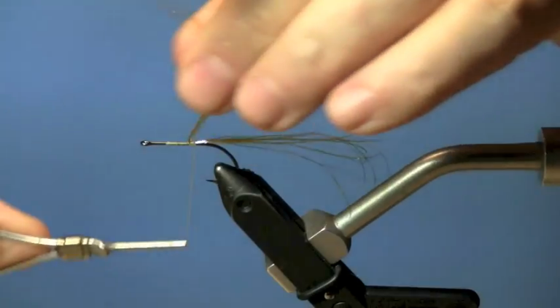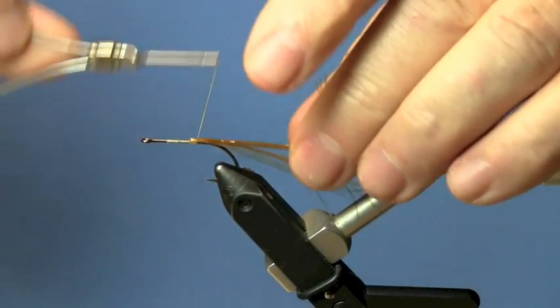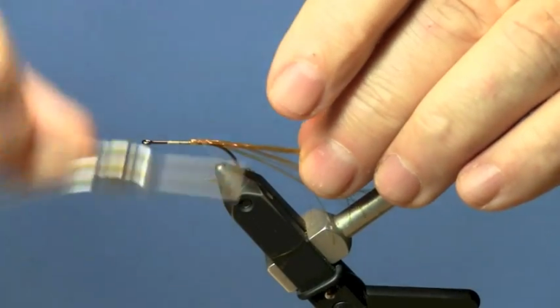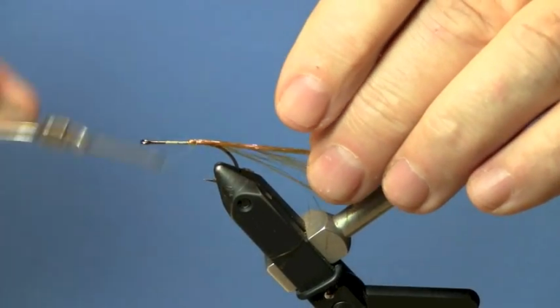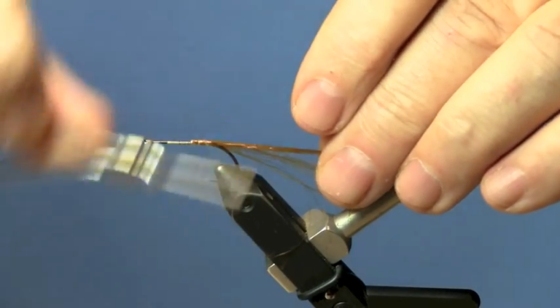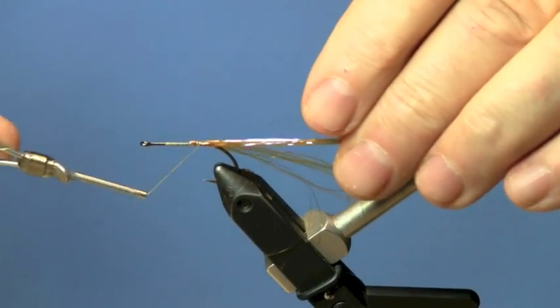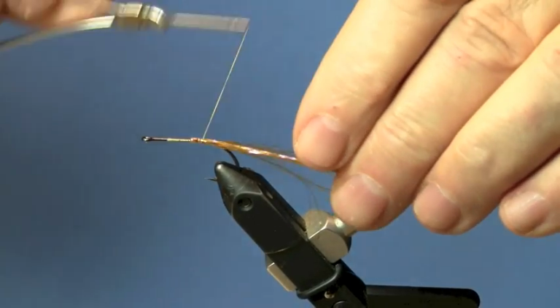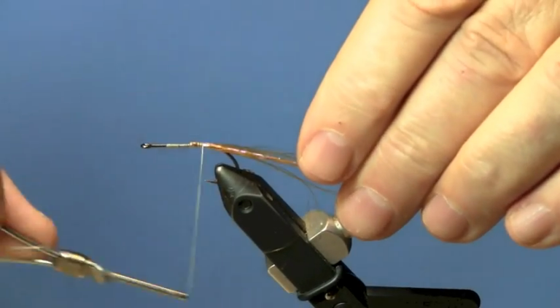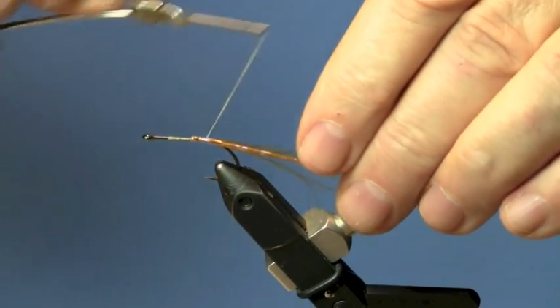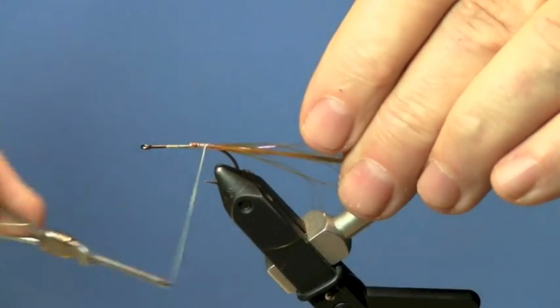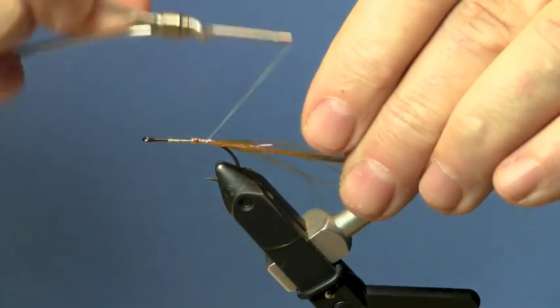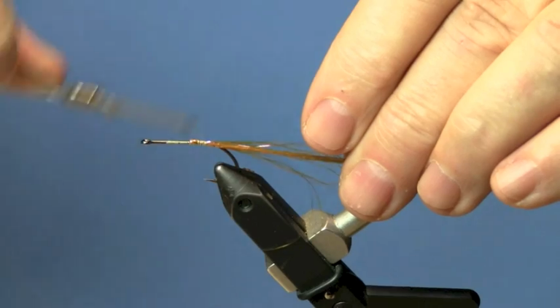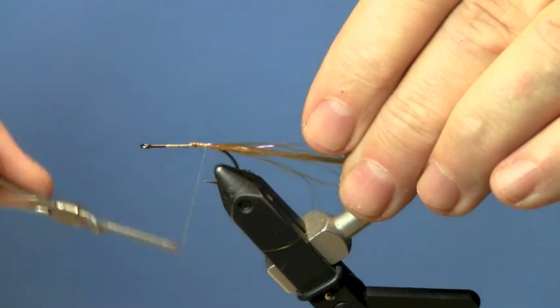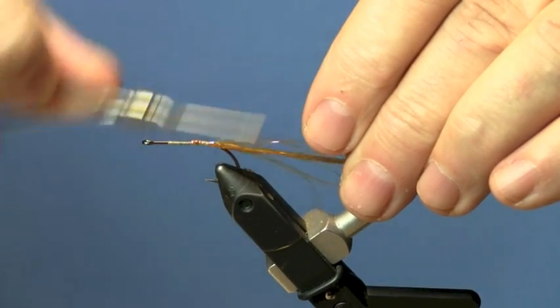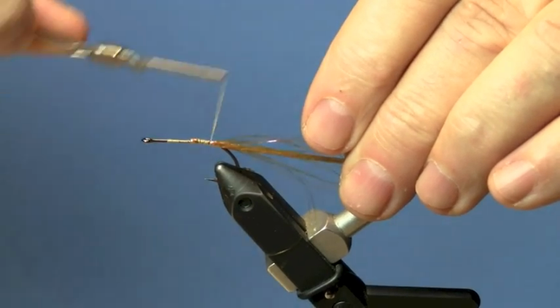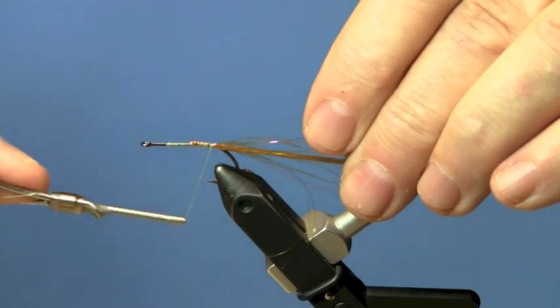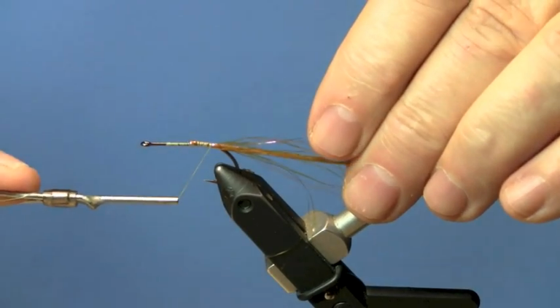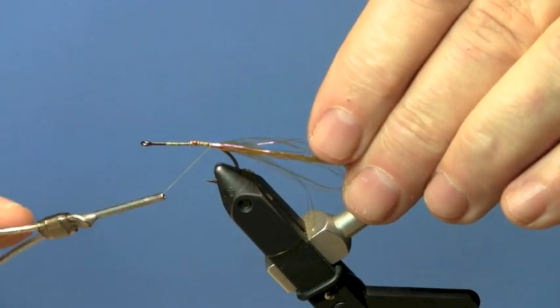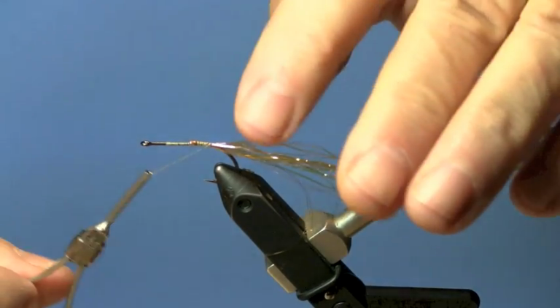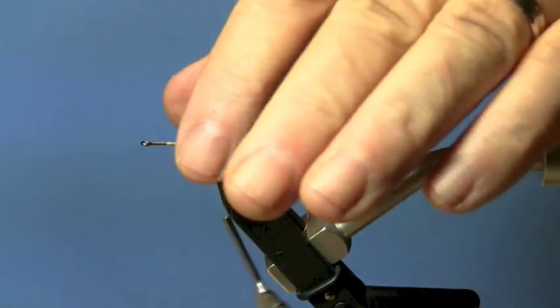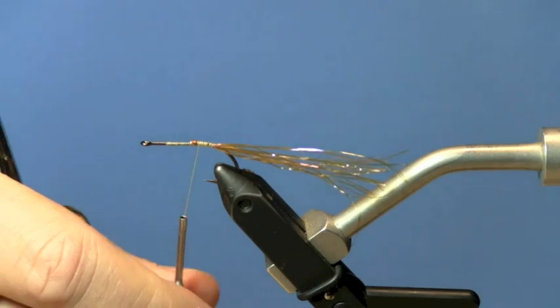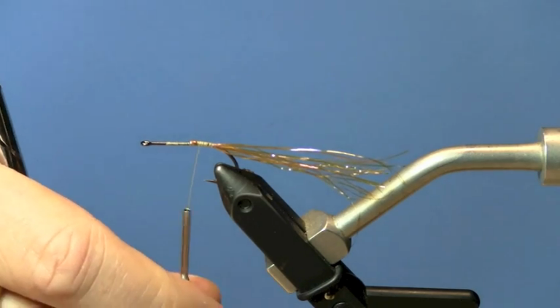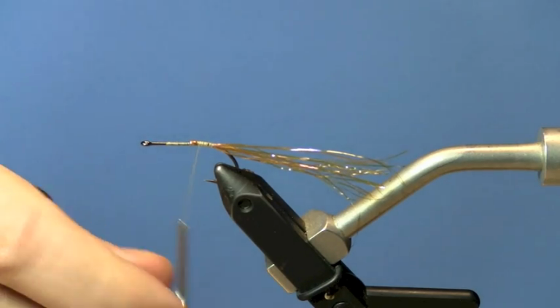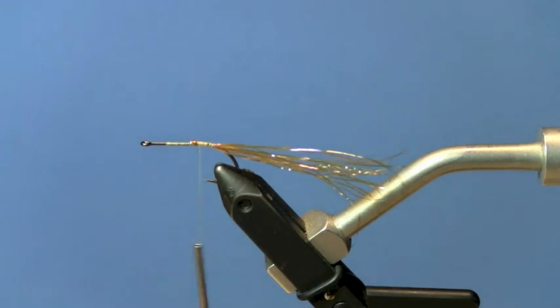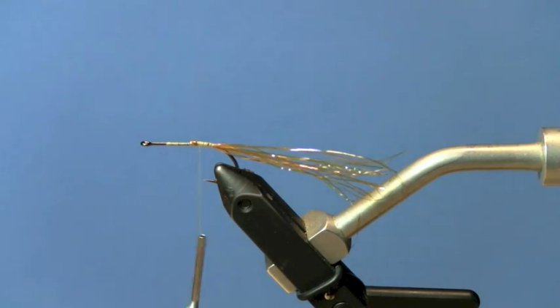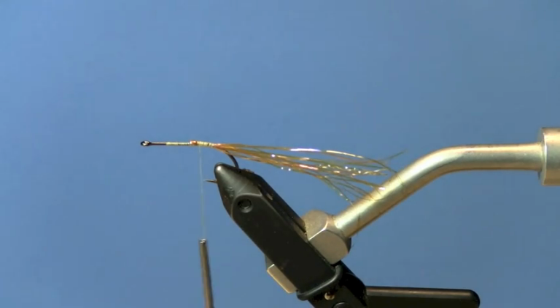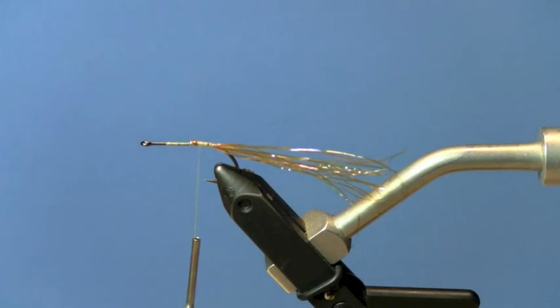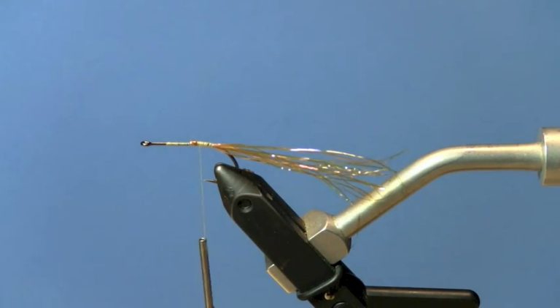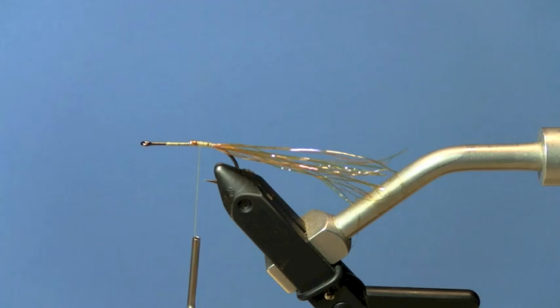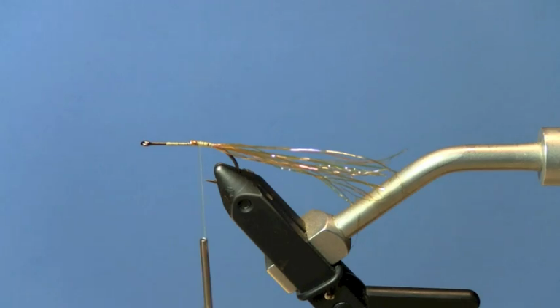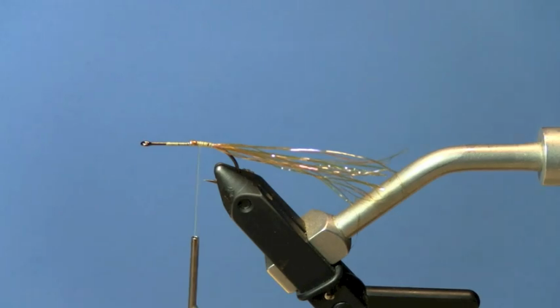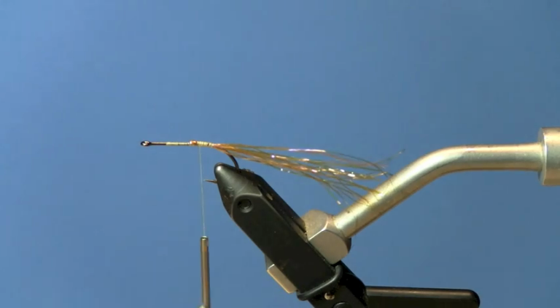What I'm doing here is tying in some ginger colored or champagne colored flash in the tail section. We're tying the back end of the fly first.